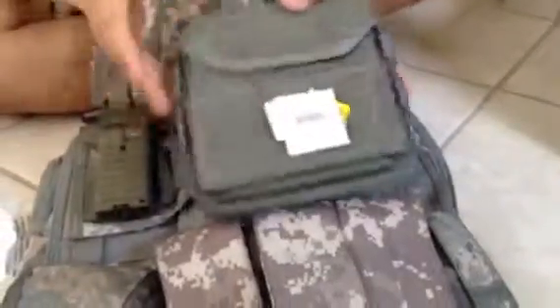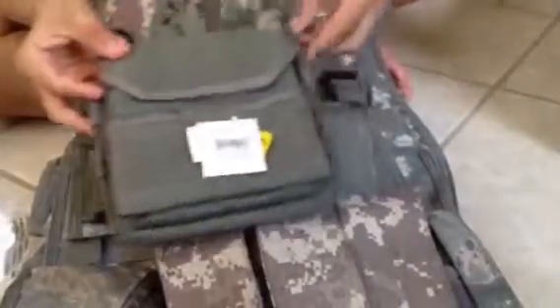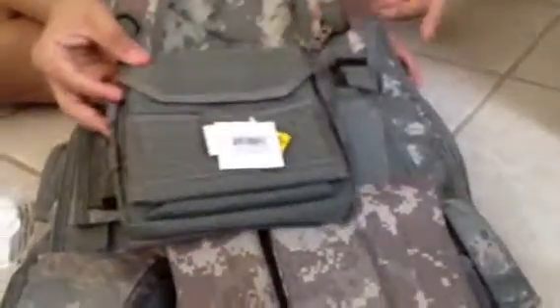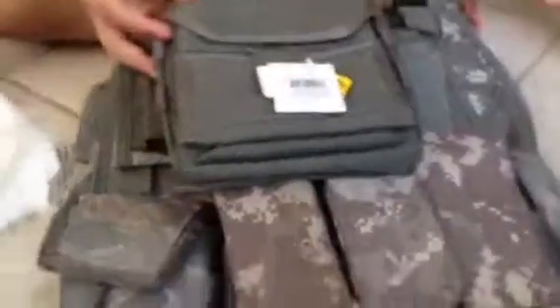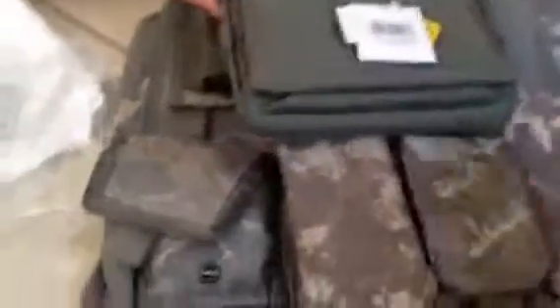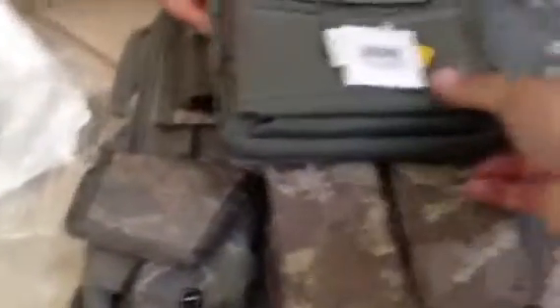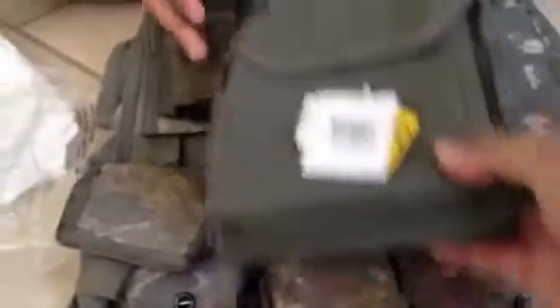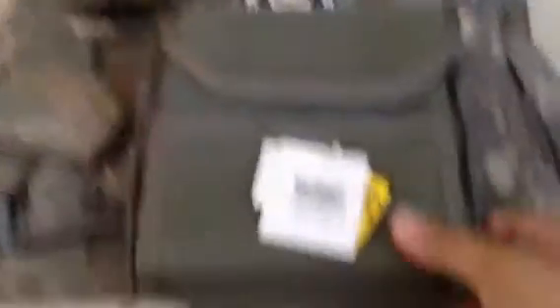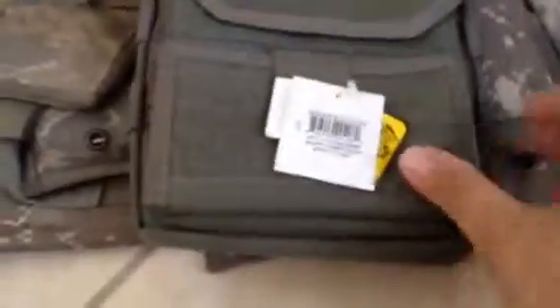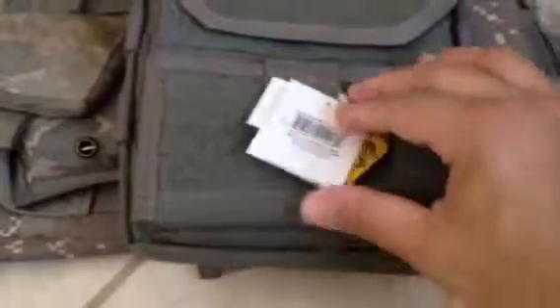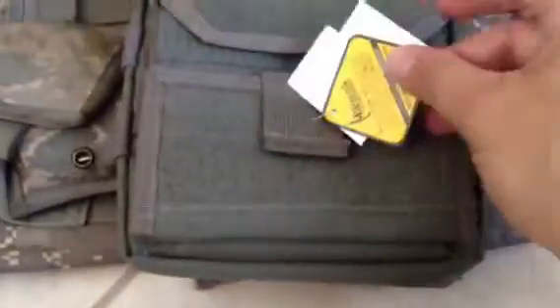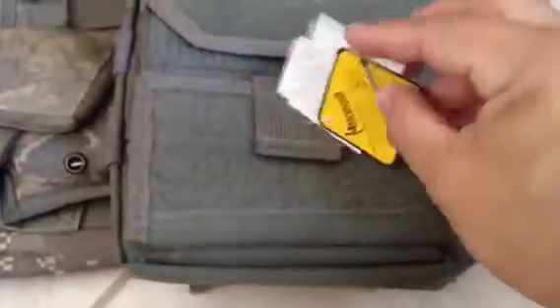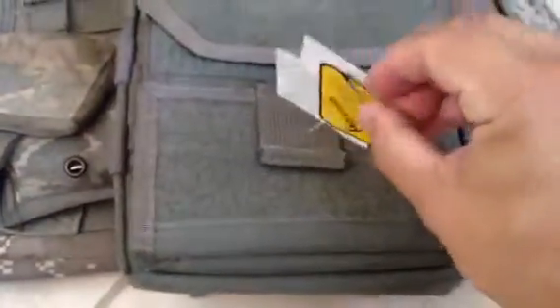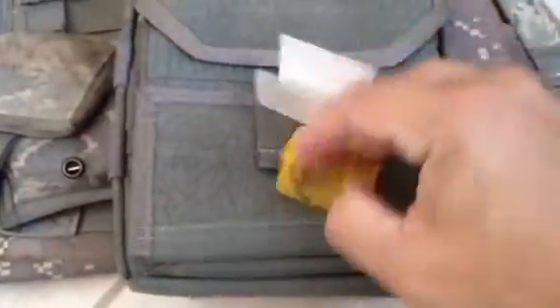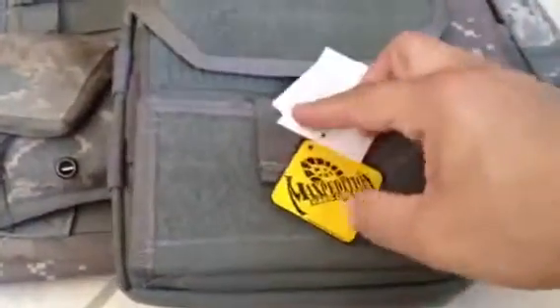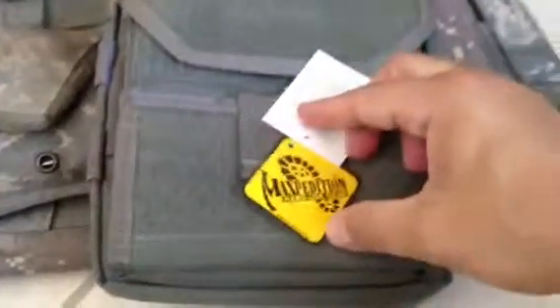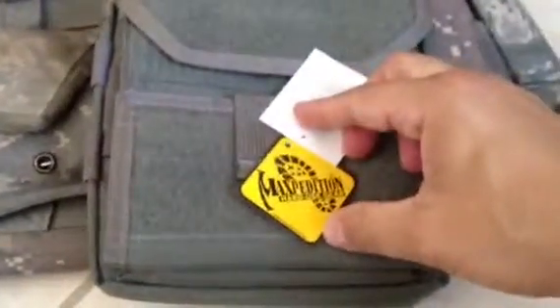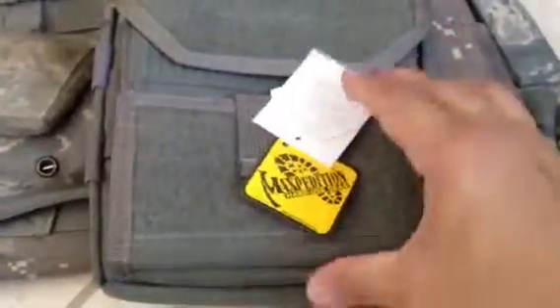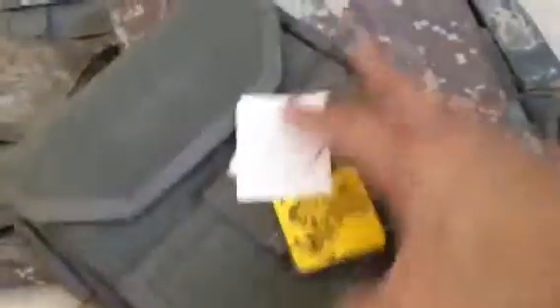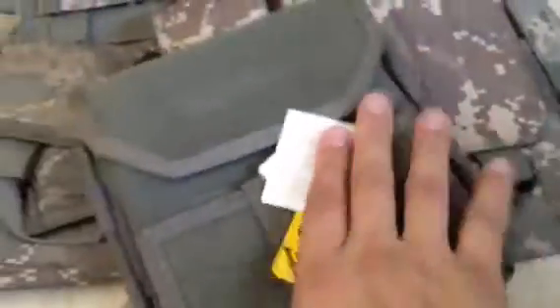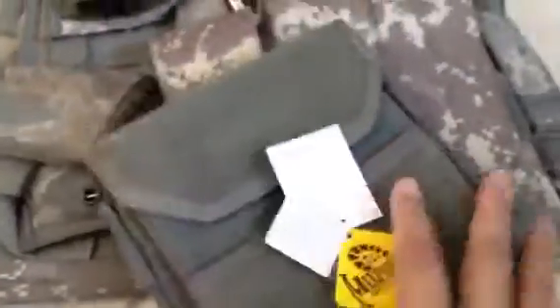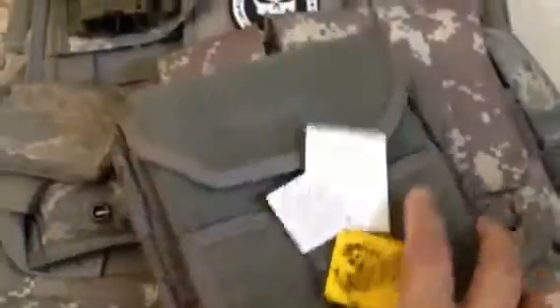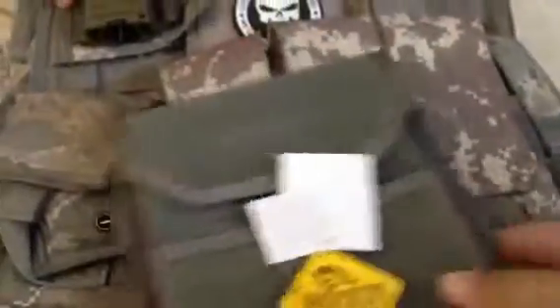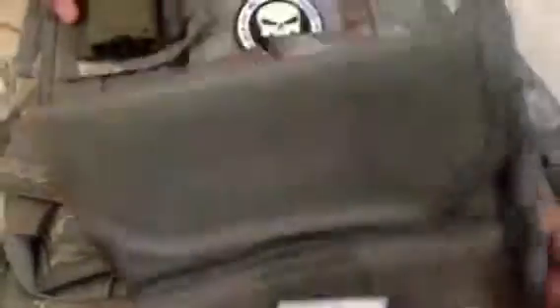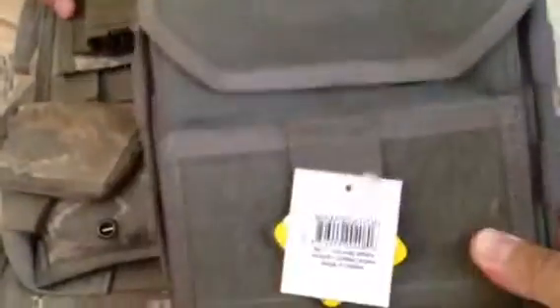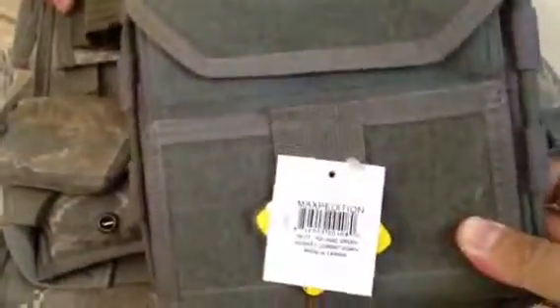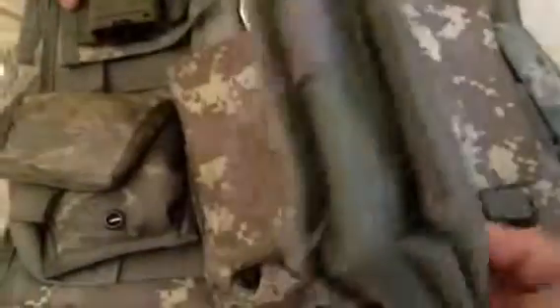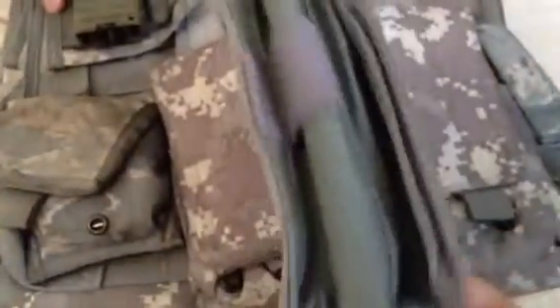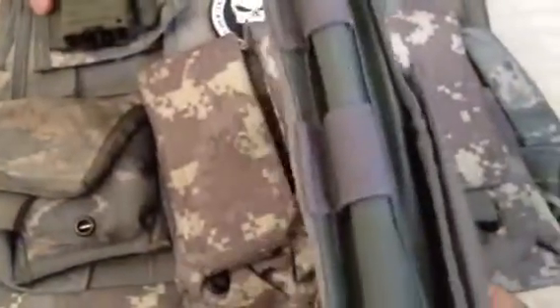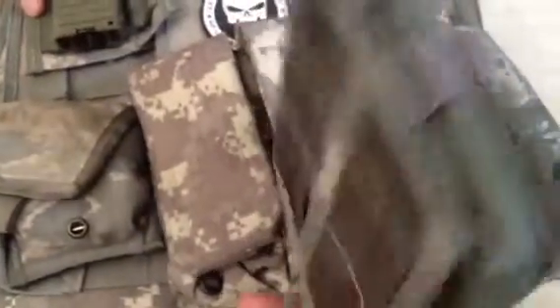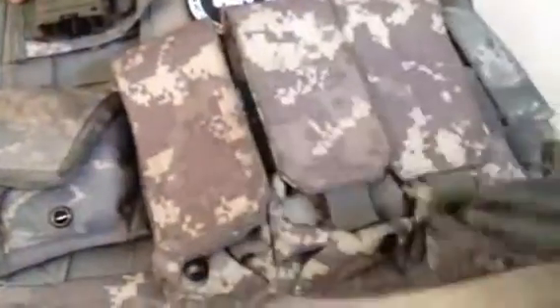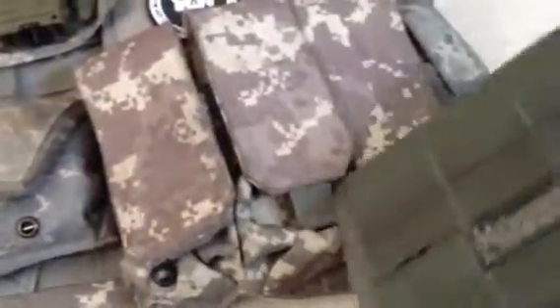It's the color Foliage. As you can see, it's from Maxpedition — Maxpedition.com. This is how it looks on the front, this is how it looks on the side, and on the back.